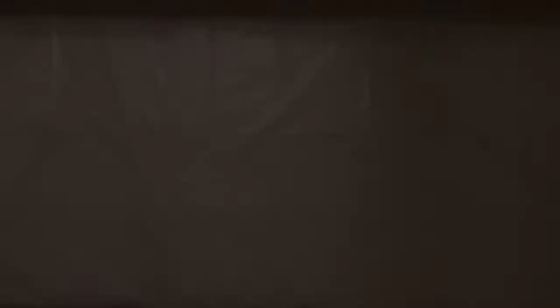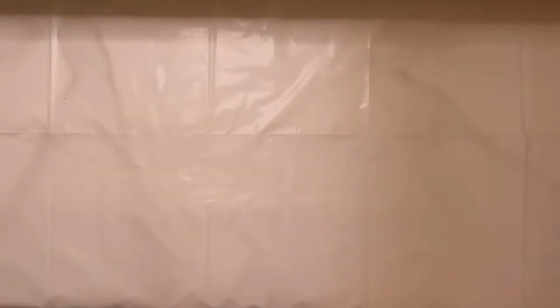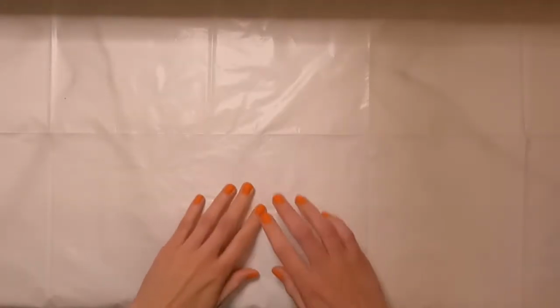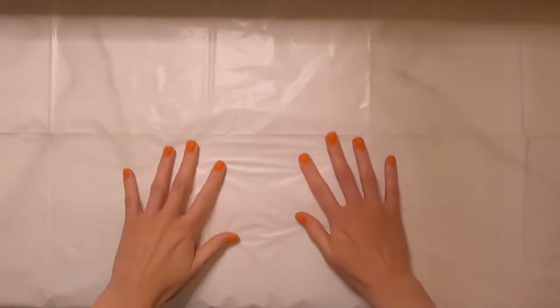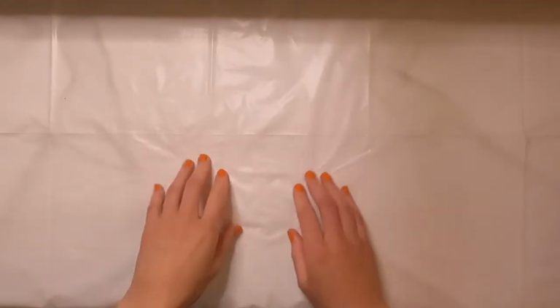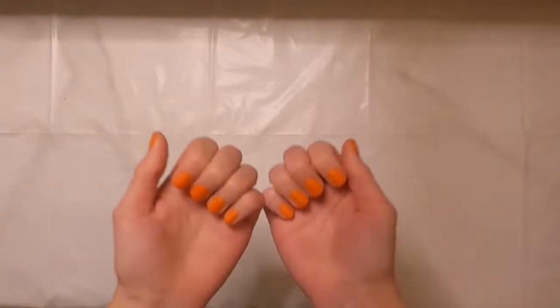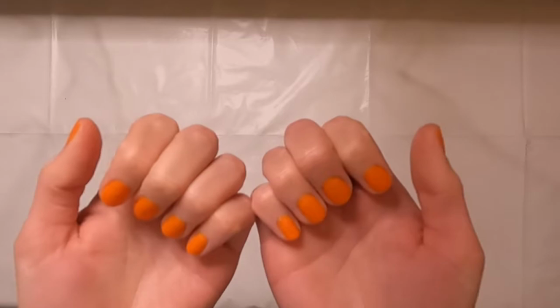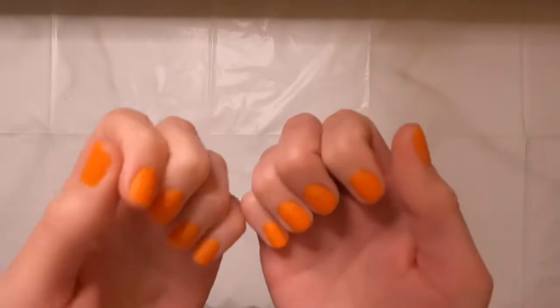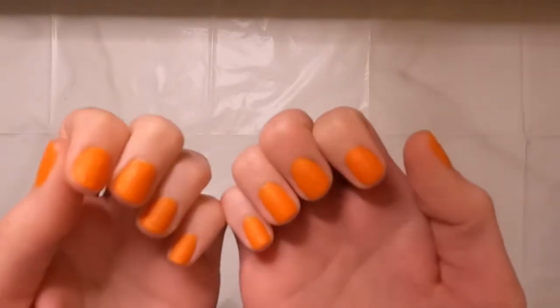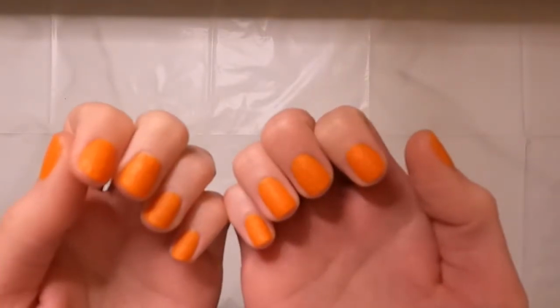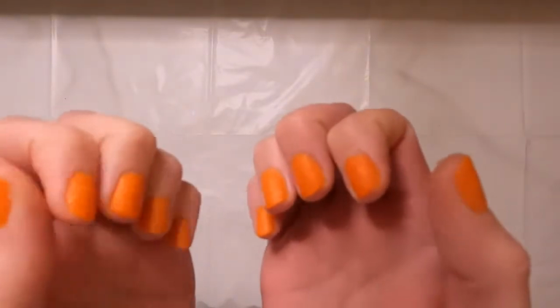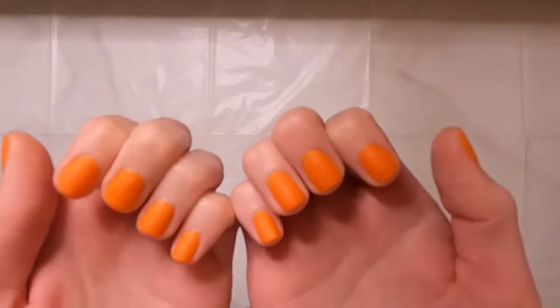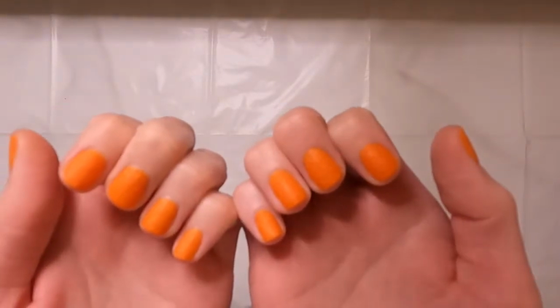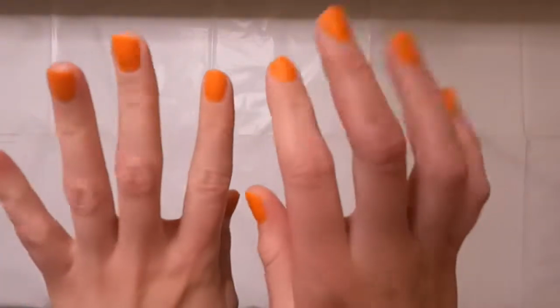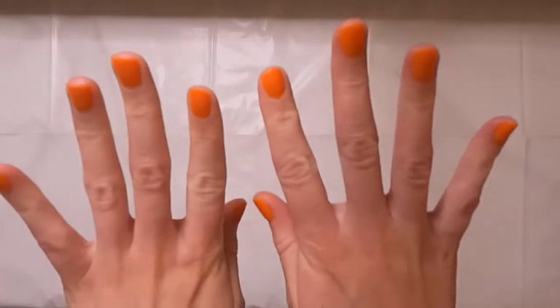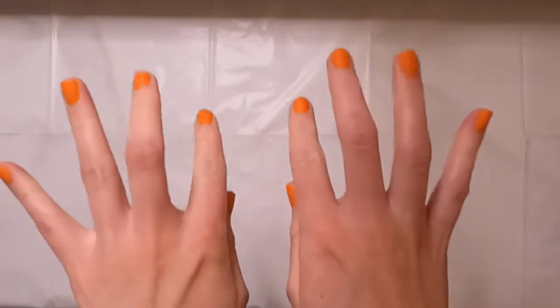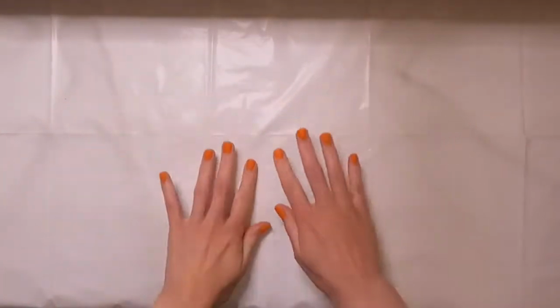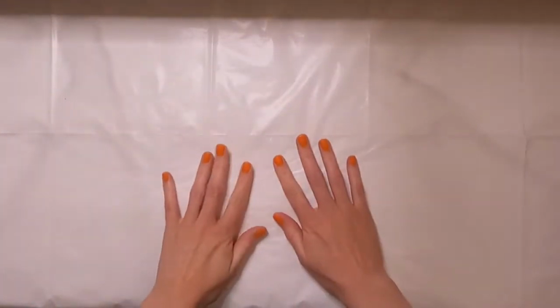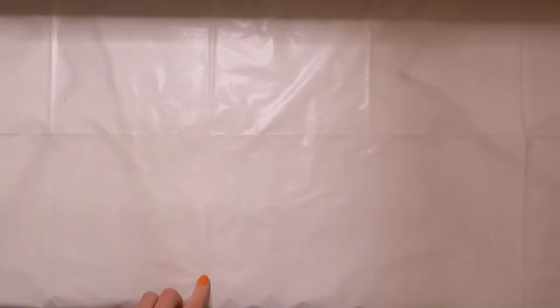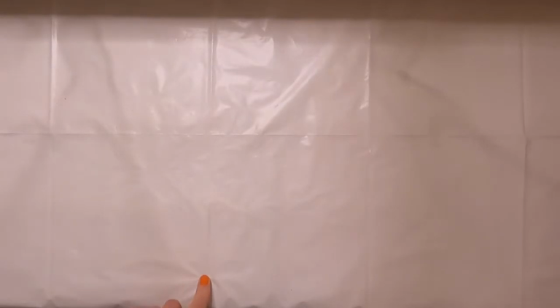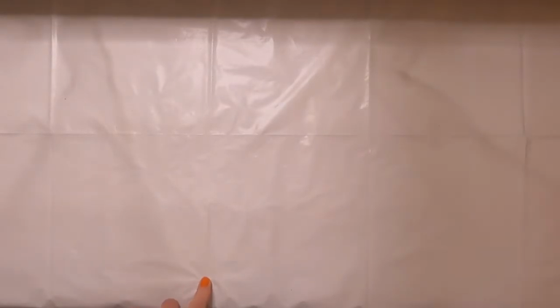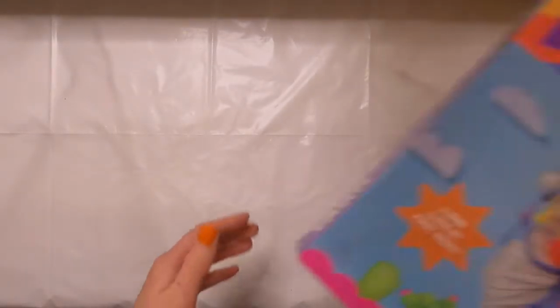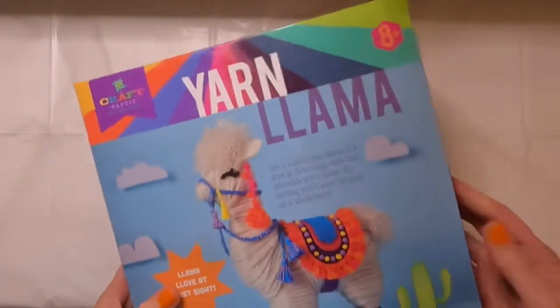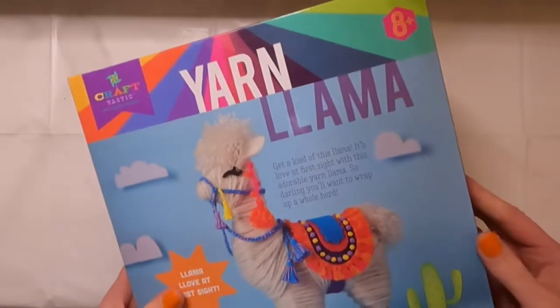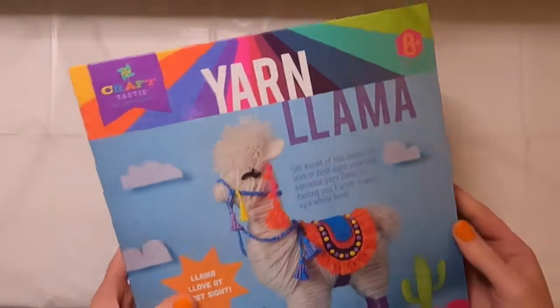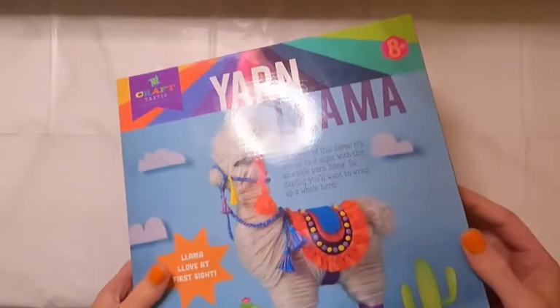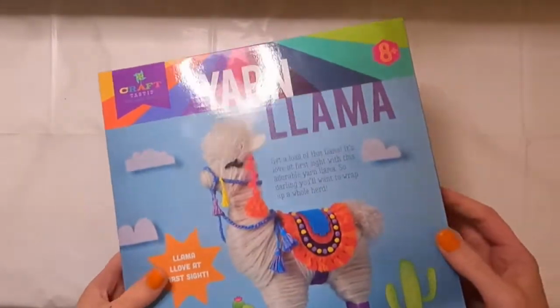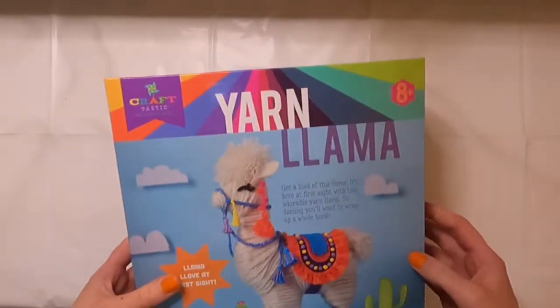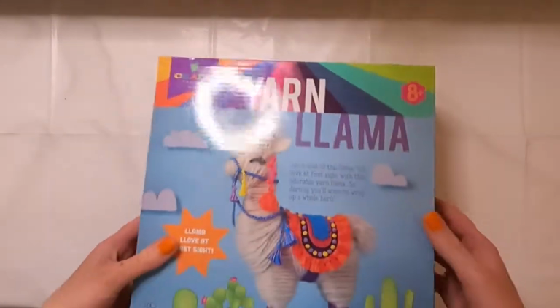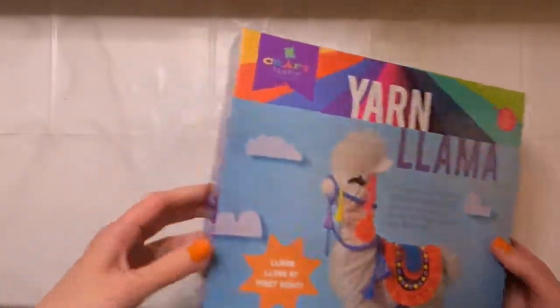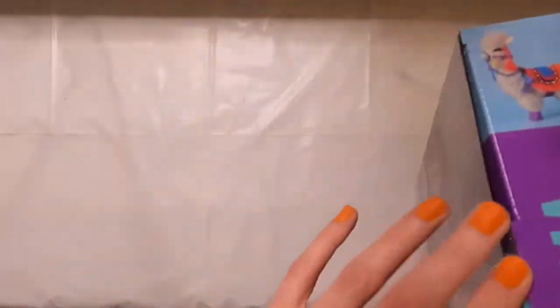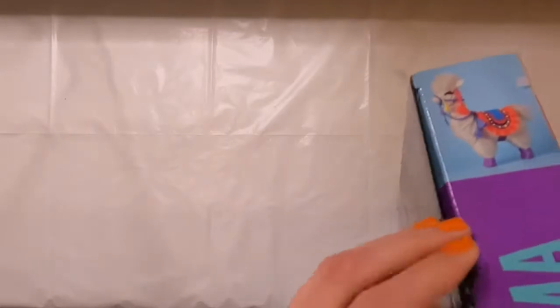Hey guys, welcome to another video. Just one thing before we get started — this is a textured scented nail polish, and let's just say the scent of cheese puffs didn't help me get through this craft kit.